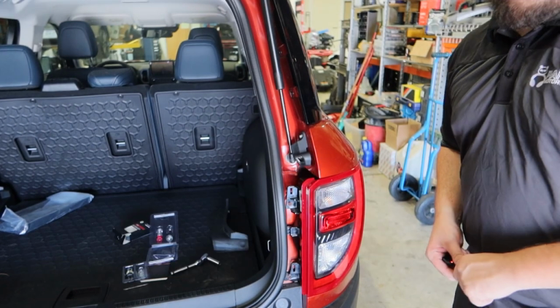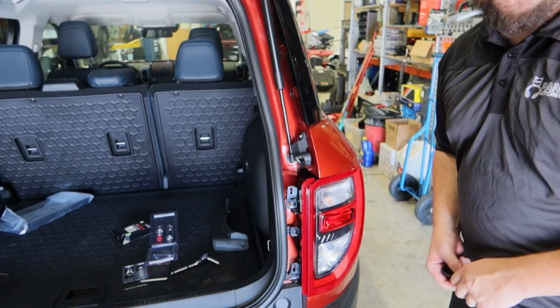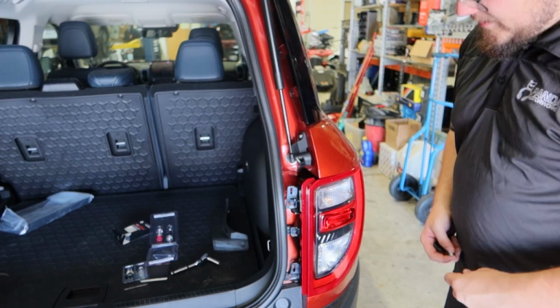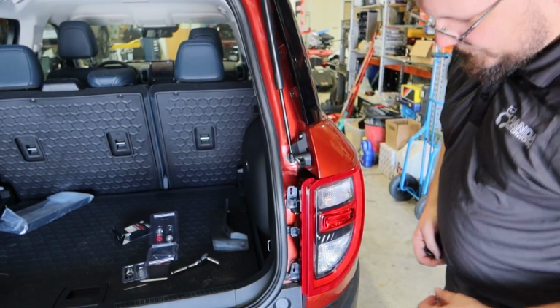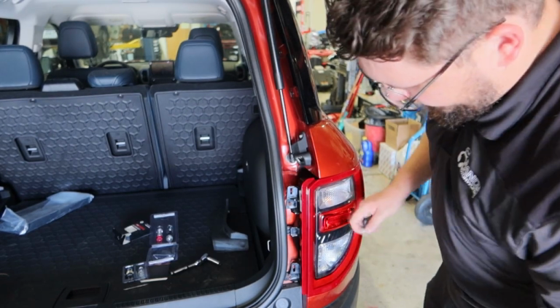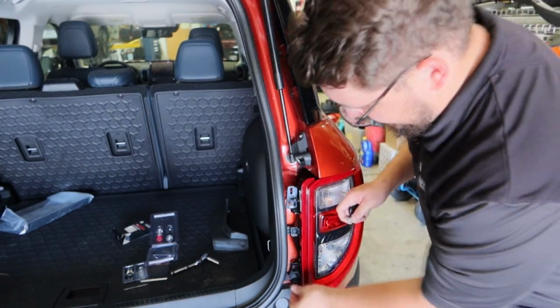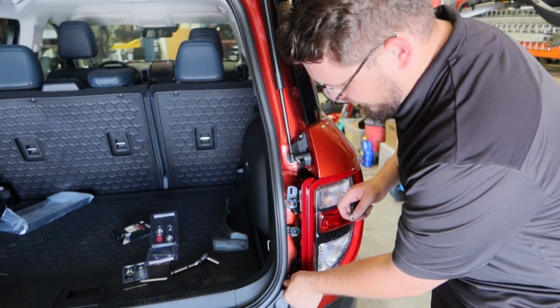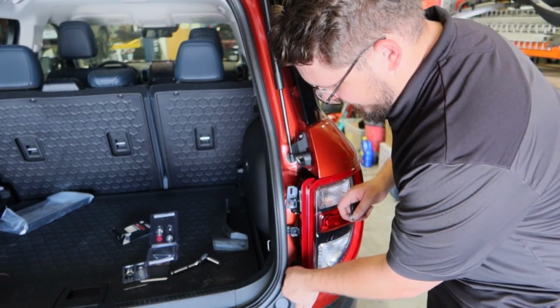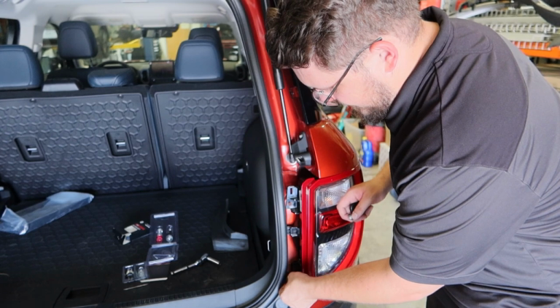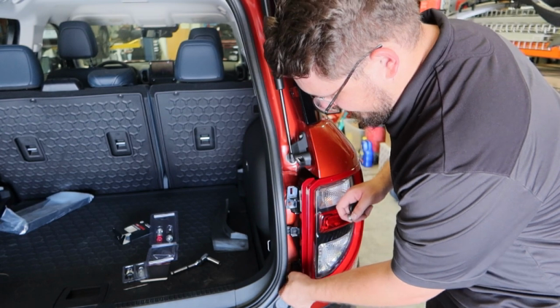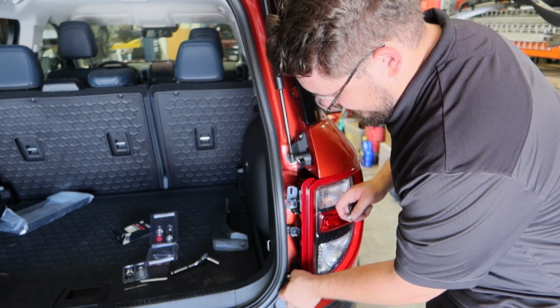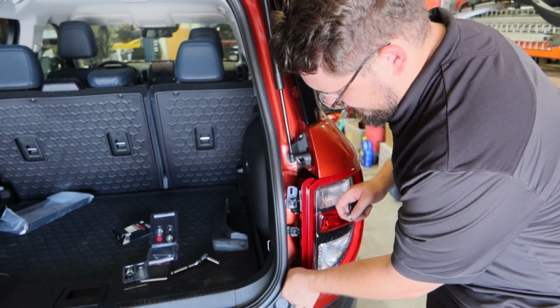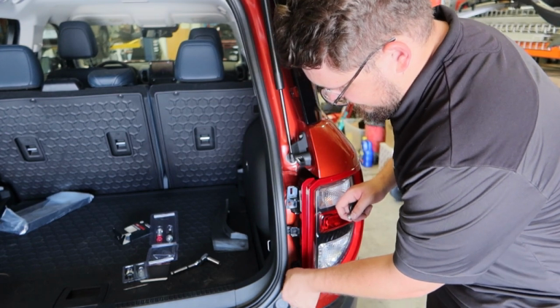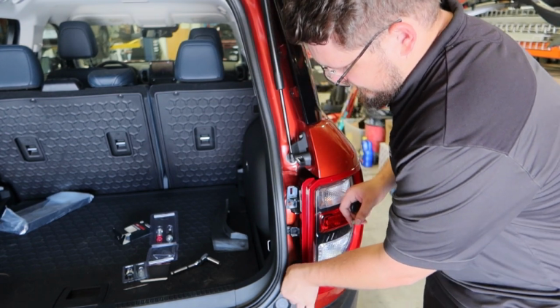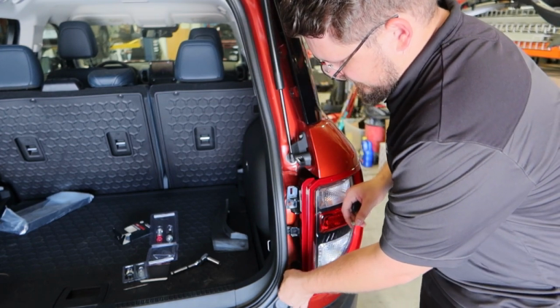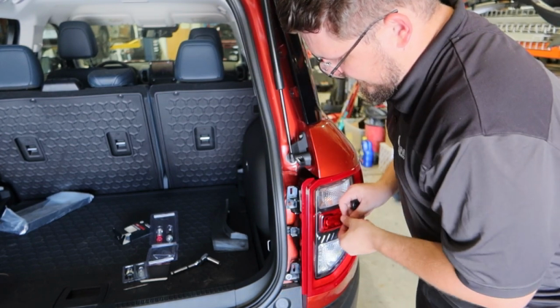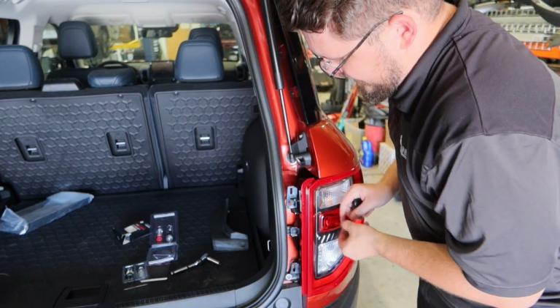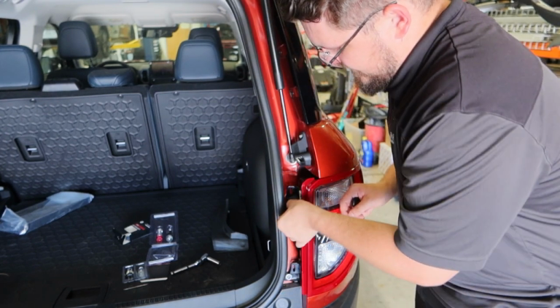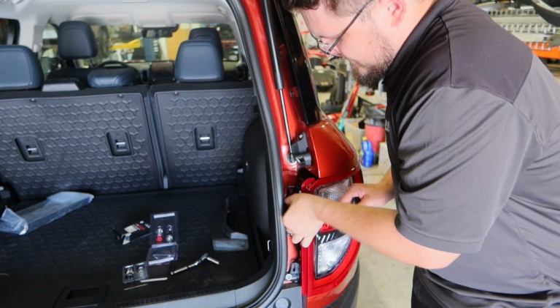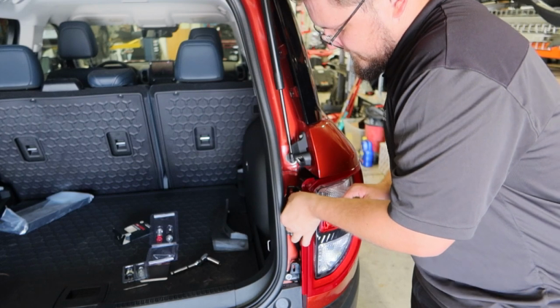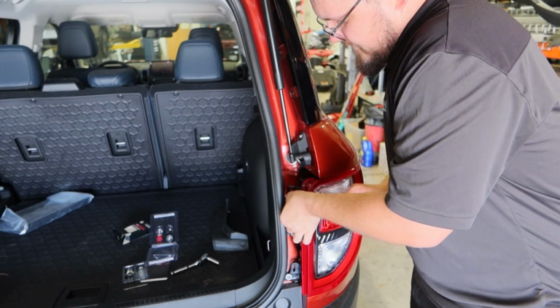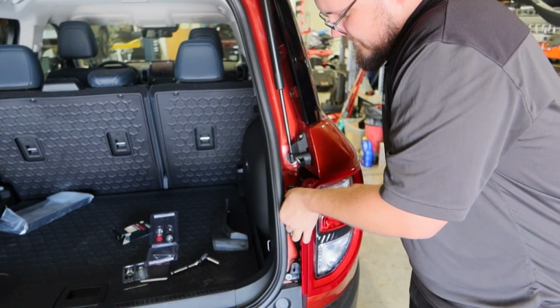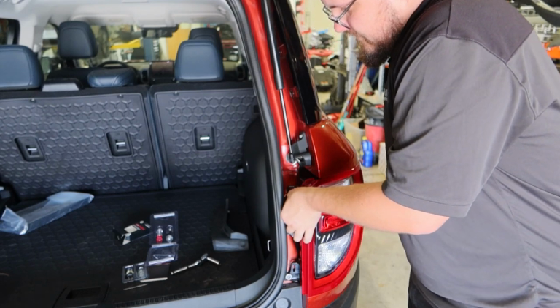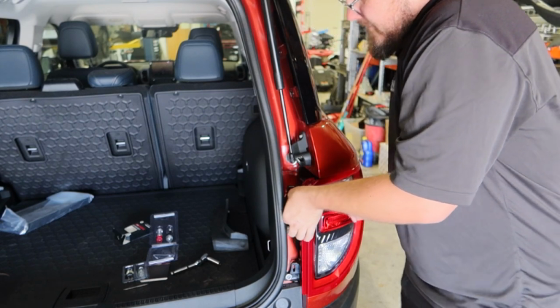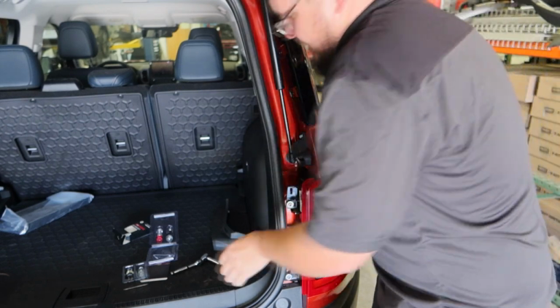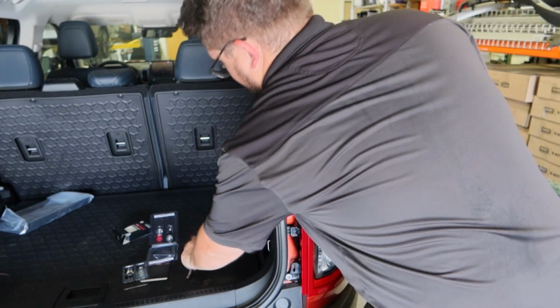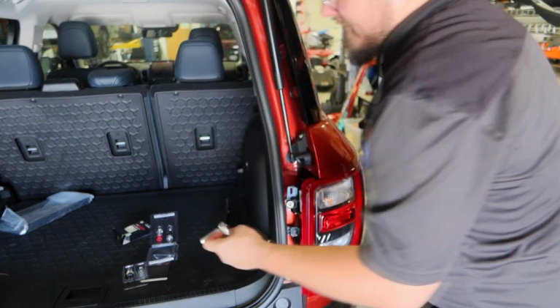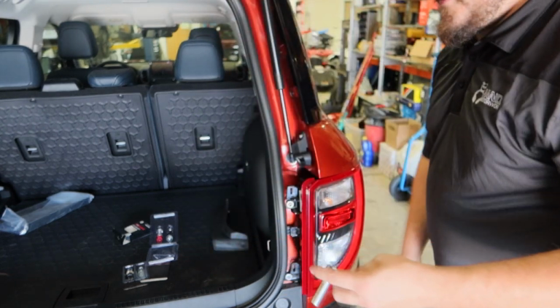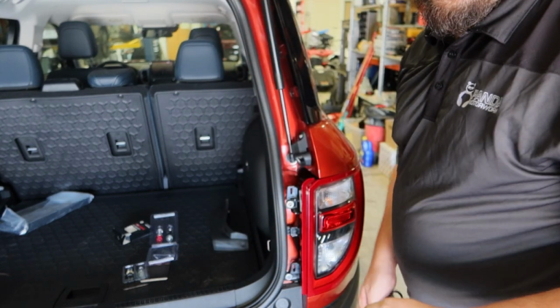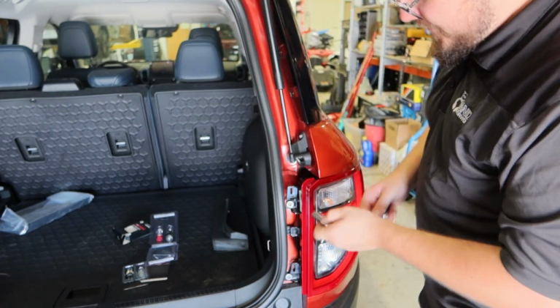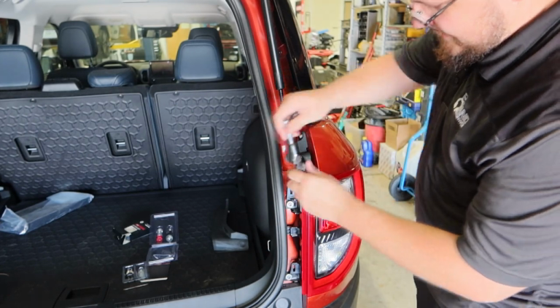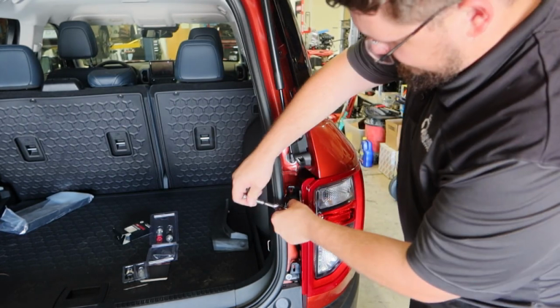Now that we have the tail light assemblies in place, we're going to go ahead and put our nuts back on — hand tight first — and then take our 10mm socket and tighten them down.